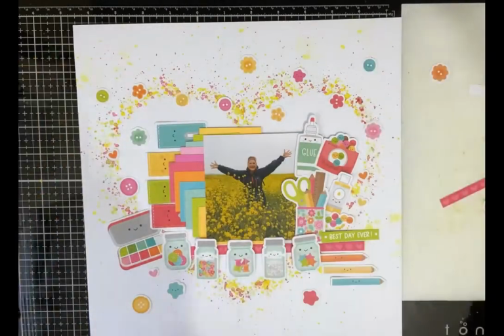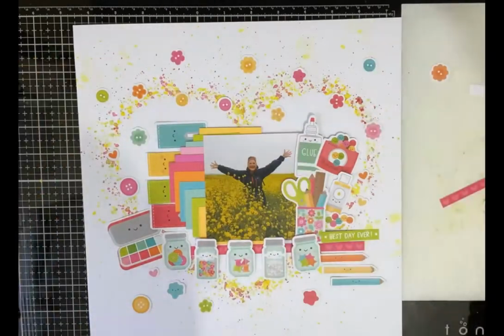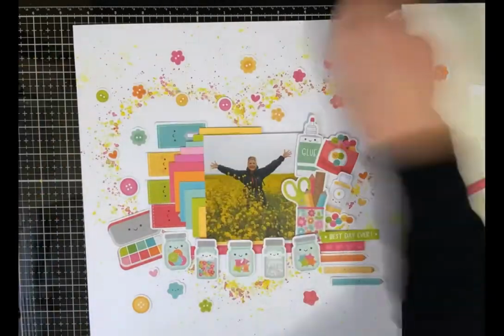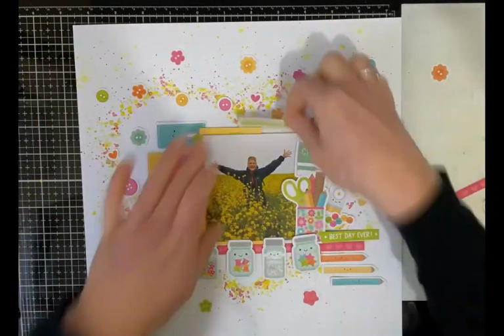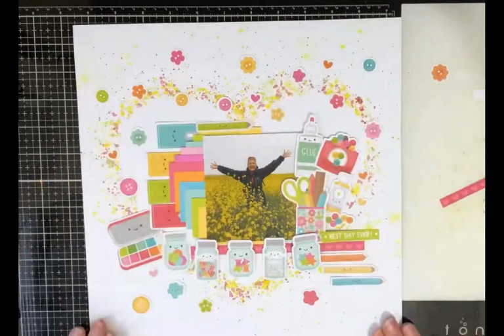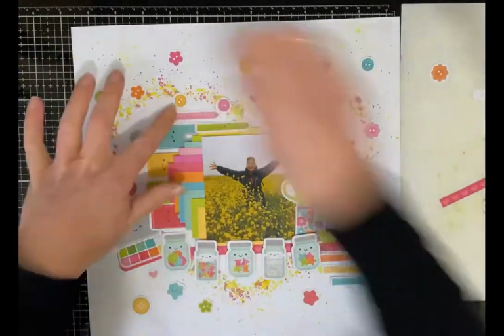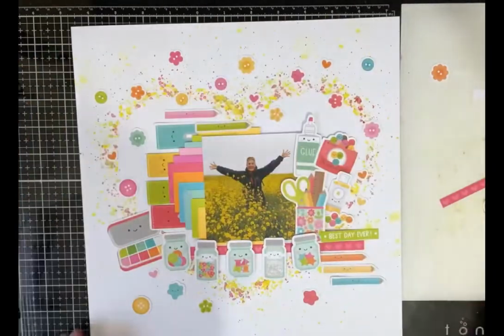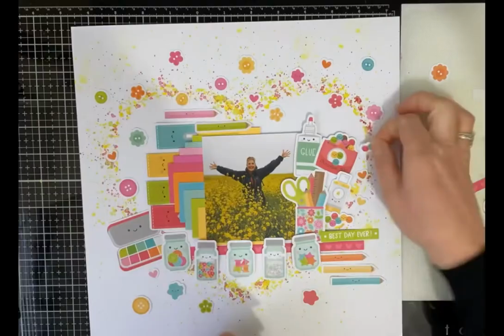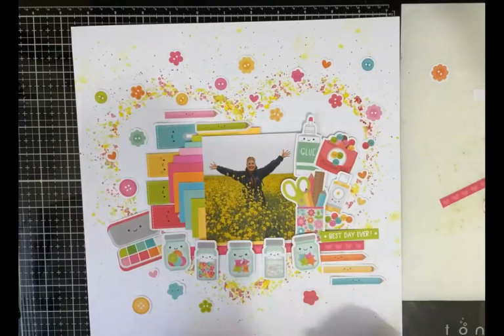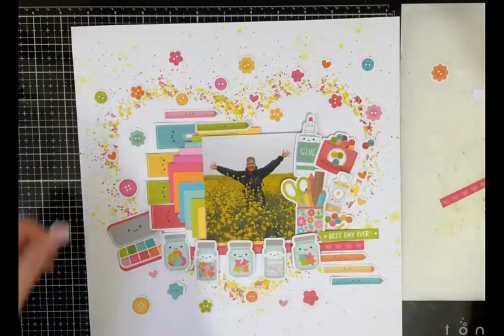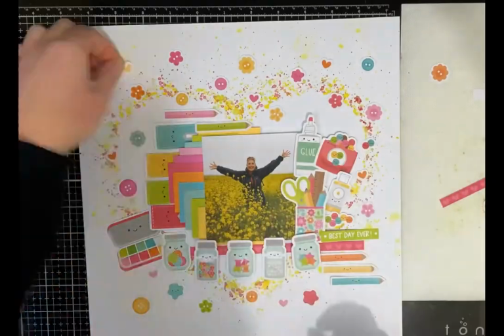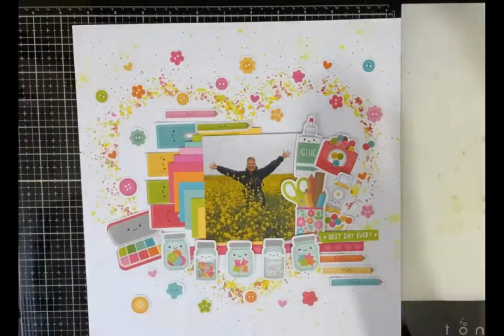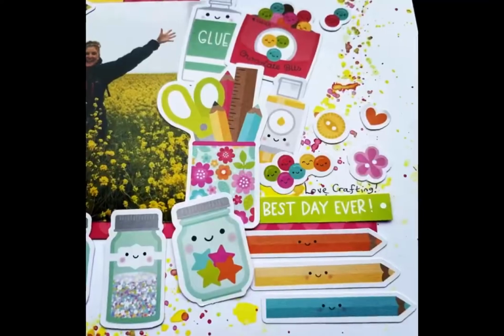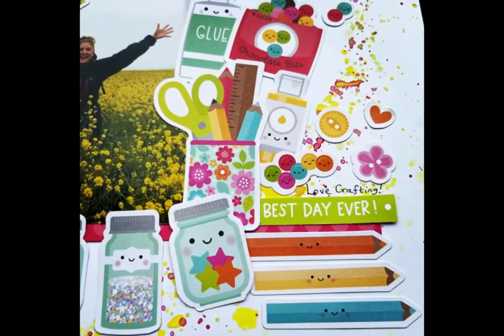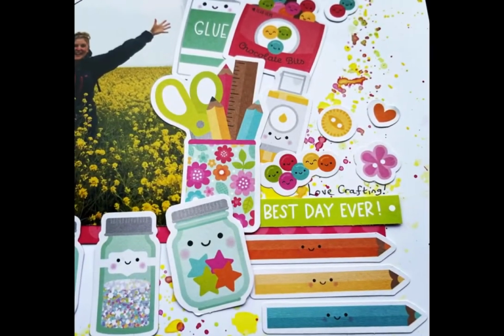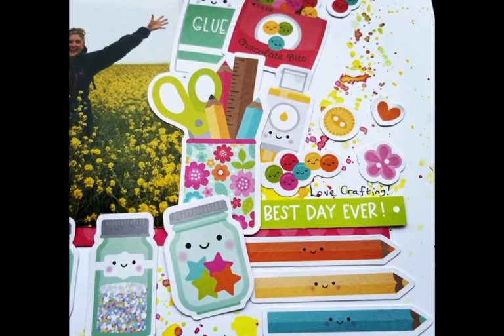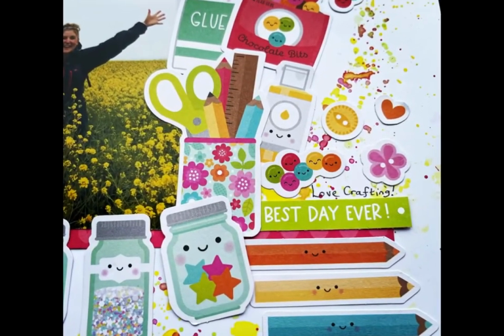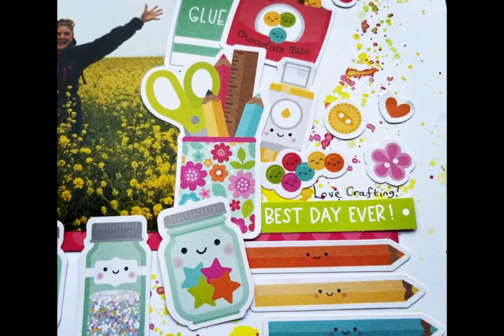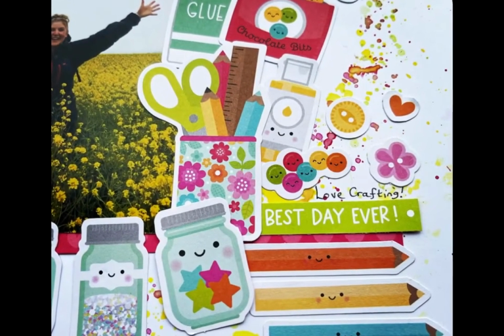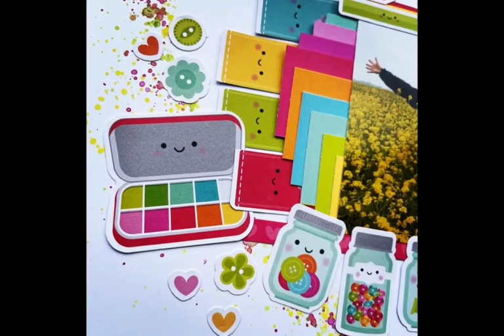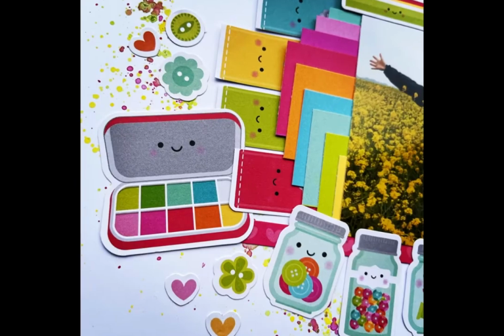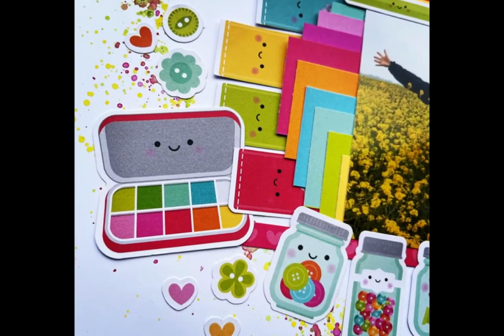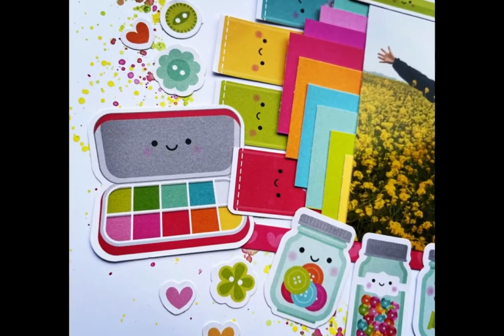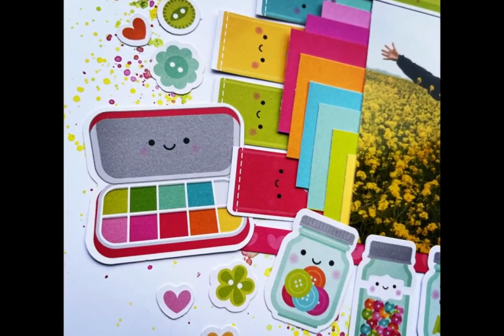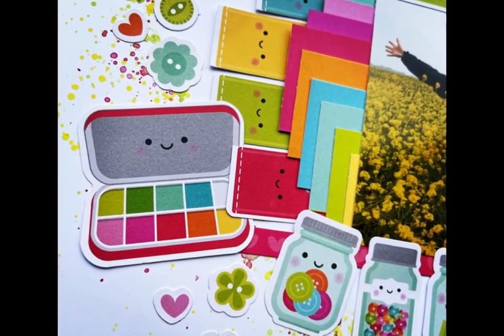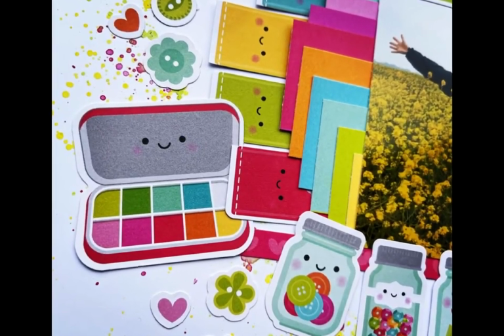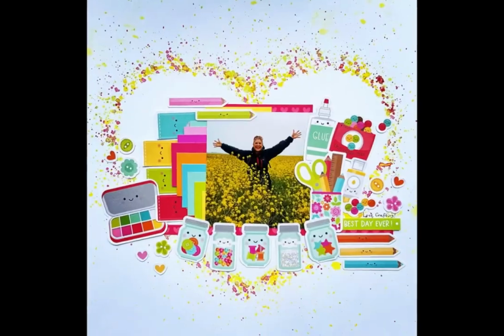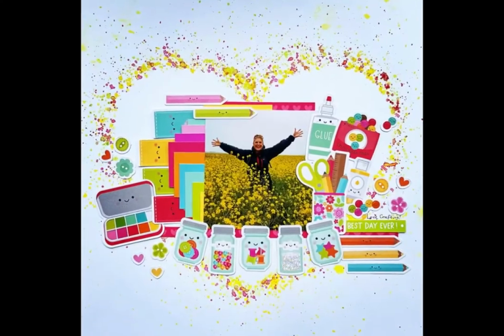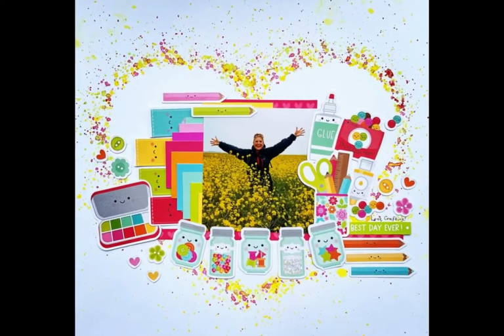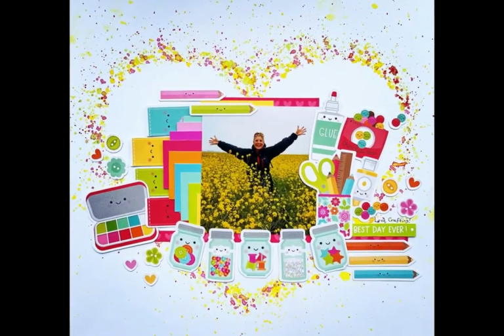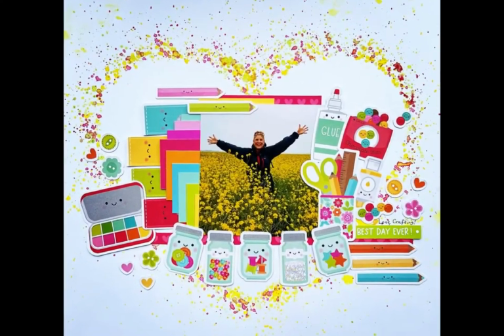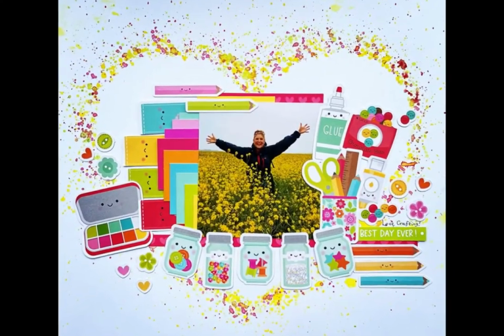I thought about adding lots of buttons and circles to the layout but in the end I took those away — it was just too much, too busy. Thanks for watching this process video. I'll see you in the next video.